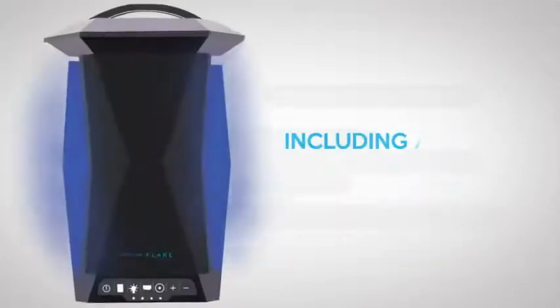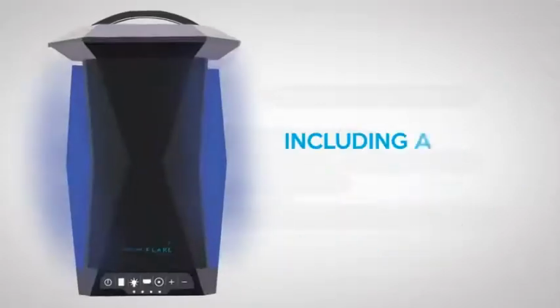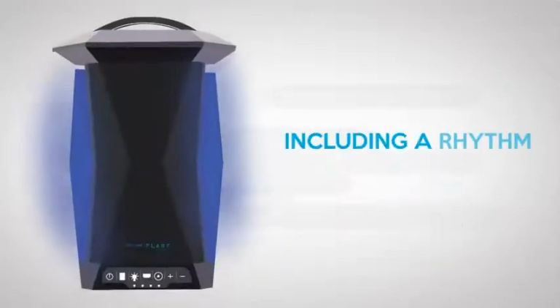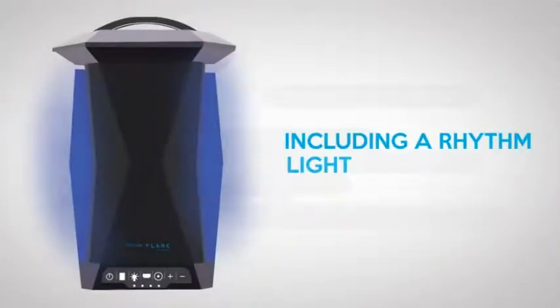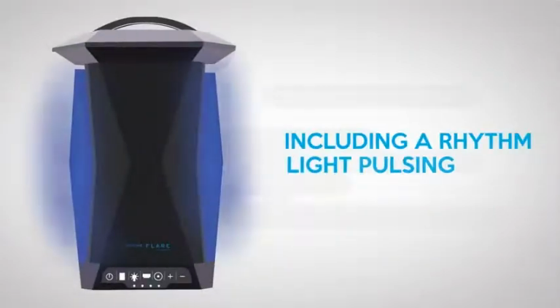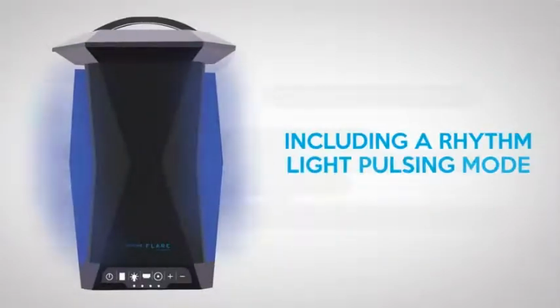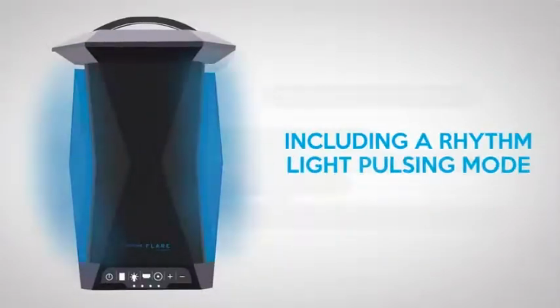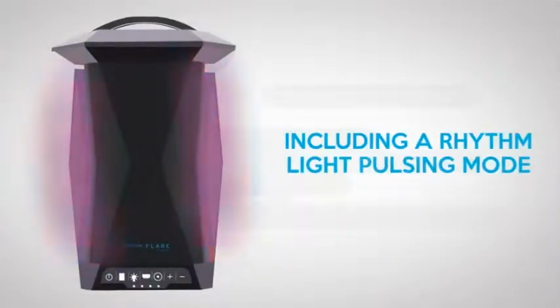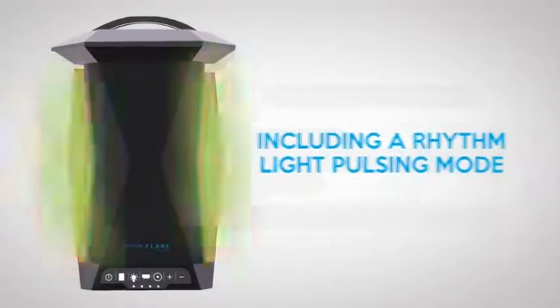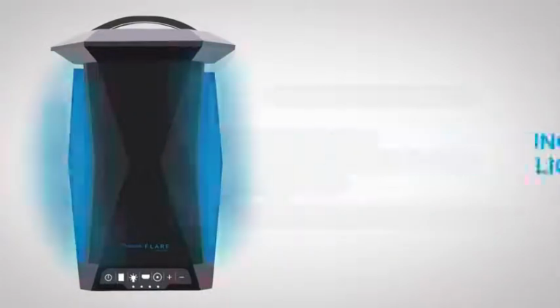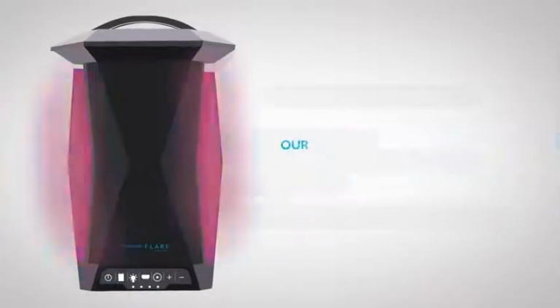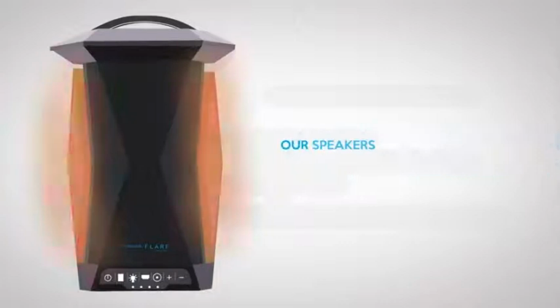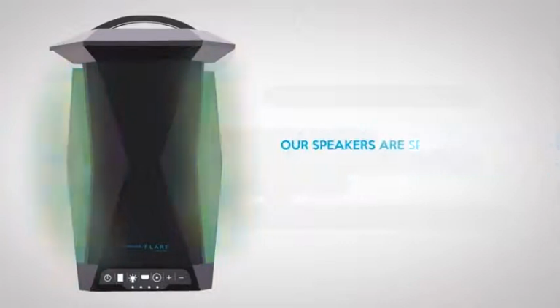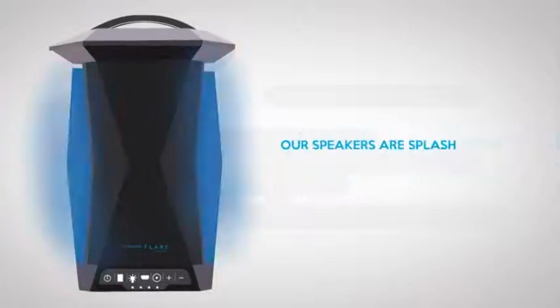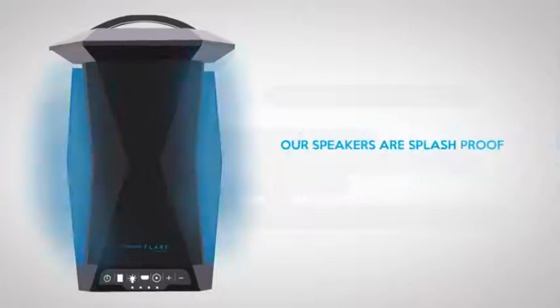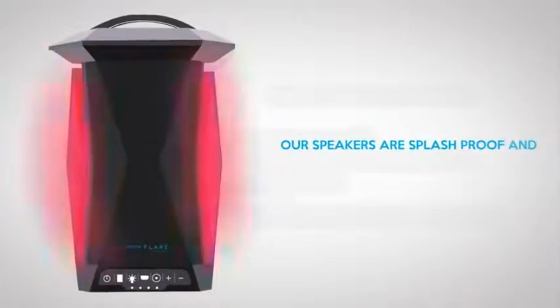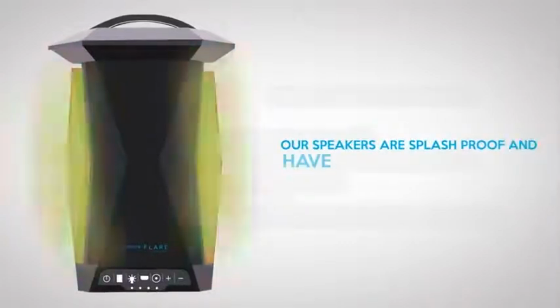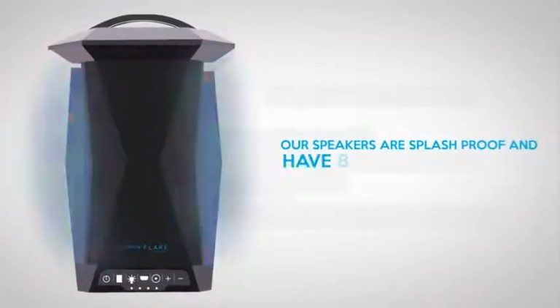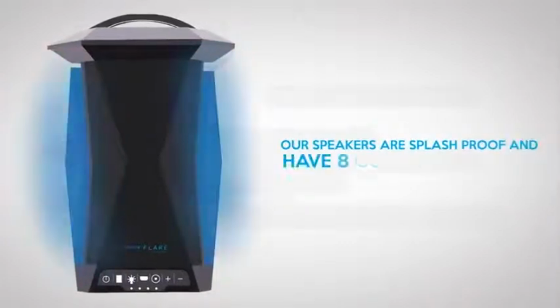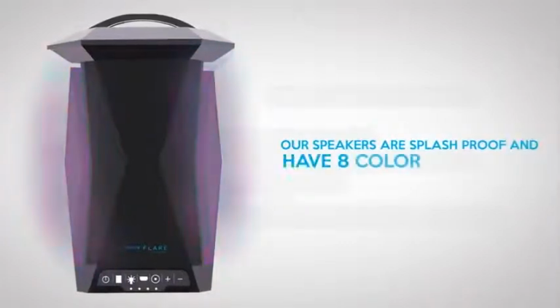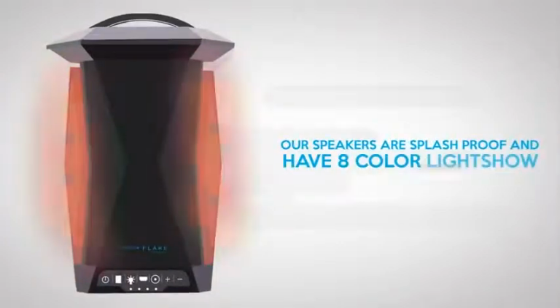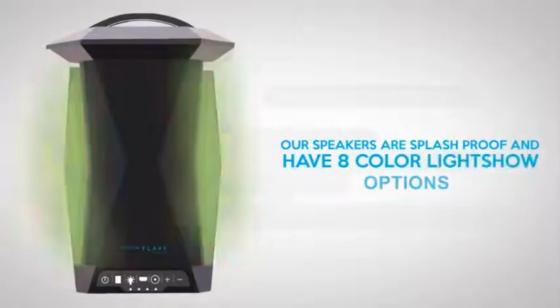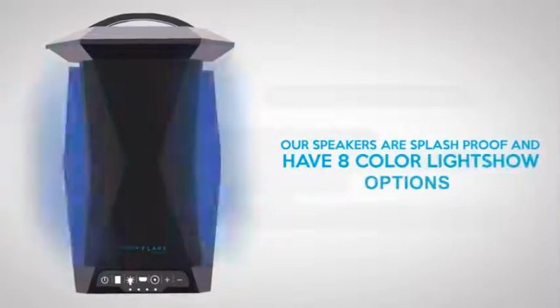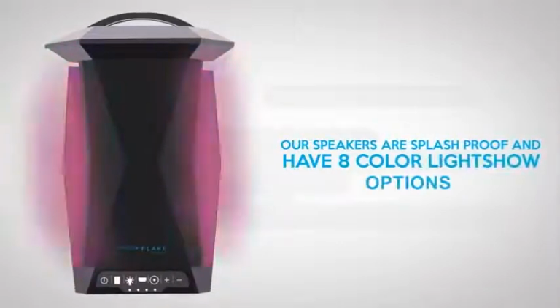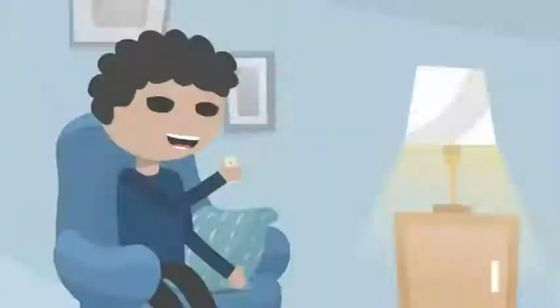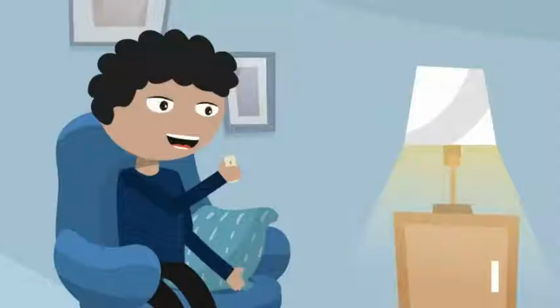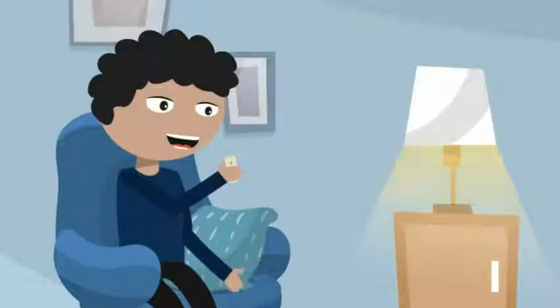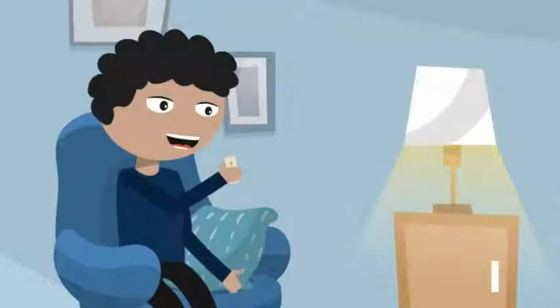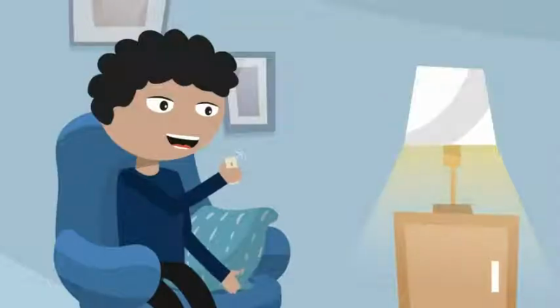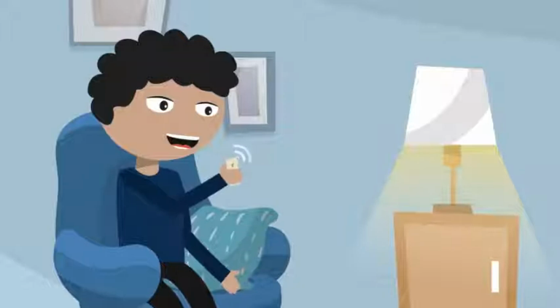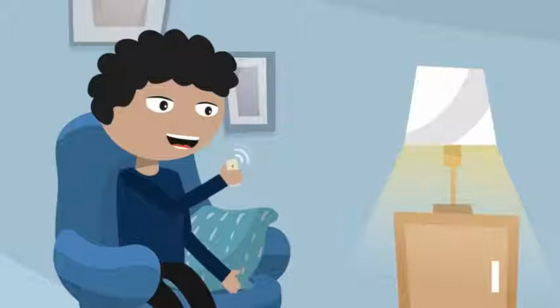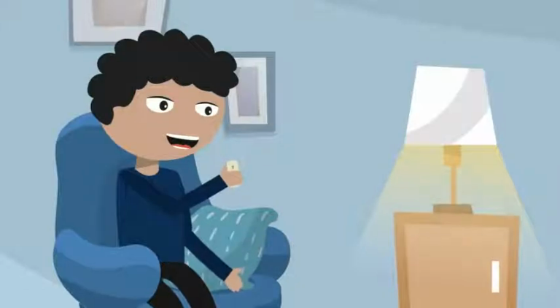Including a Rhythm Light Pulsing Mode, our speakers are splash-proof and have 8 color light show options. You can connect to them up to 50 feet apart.